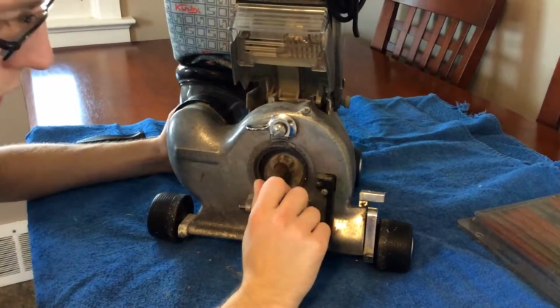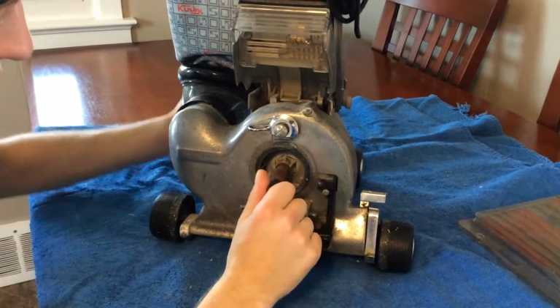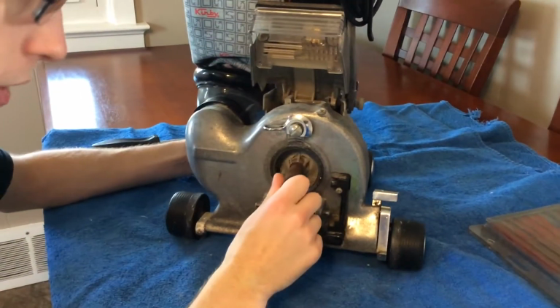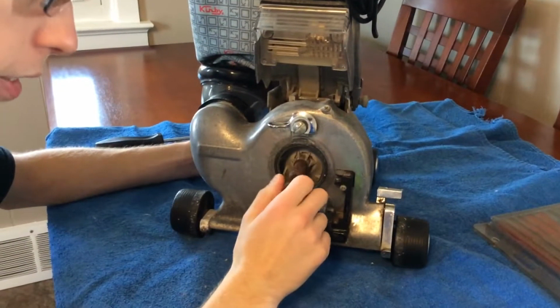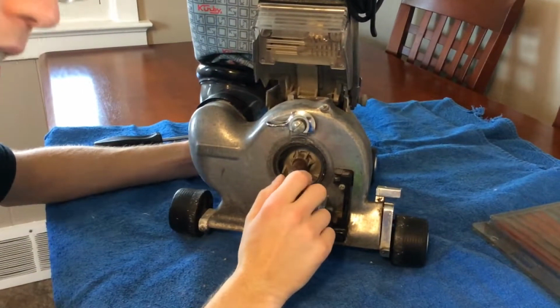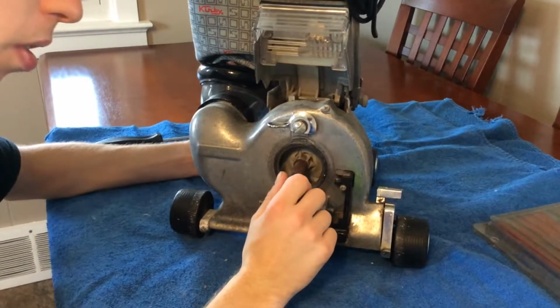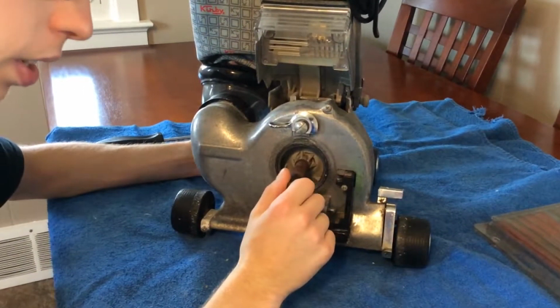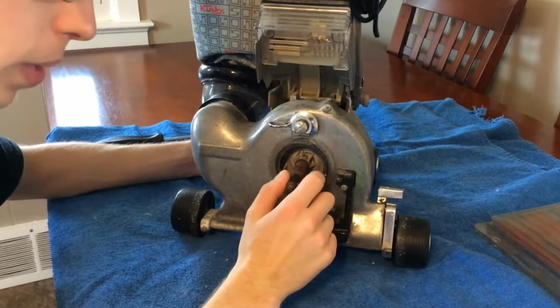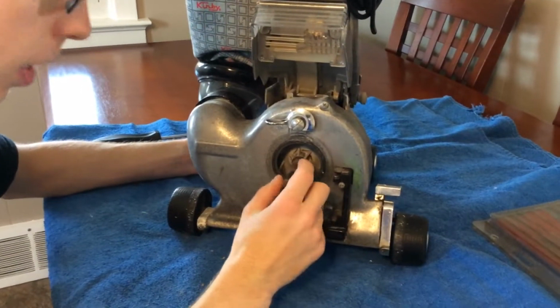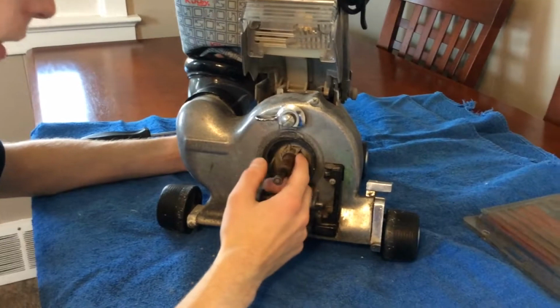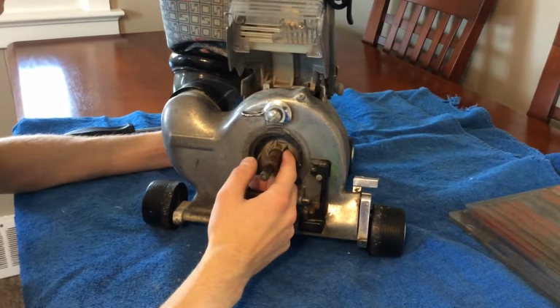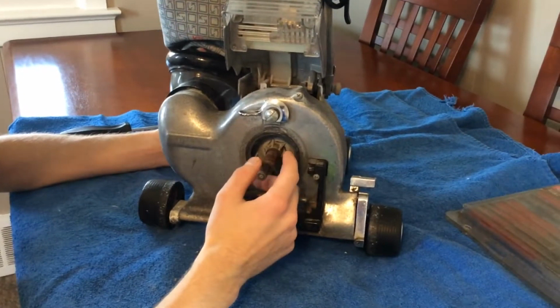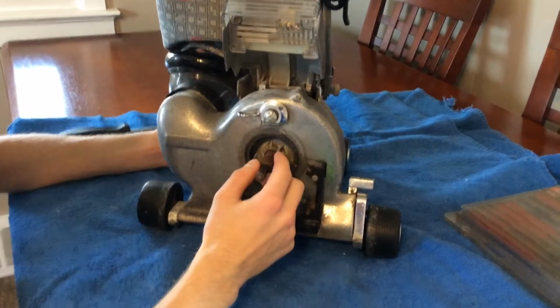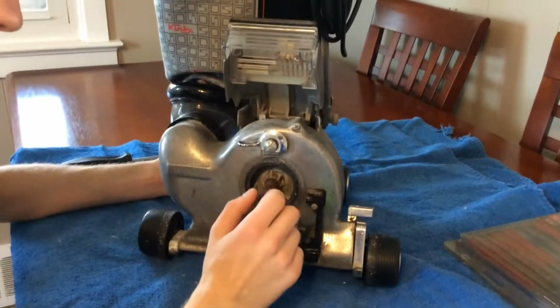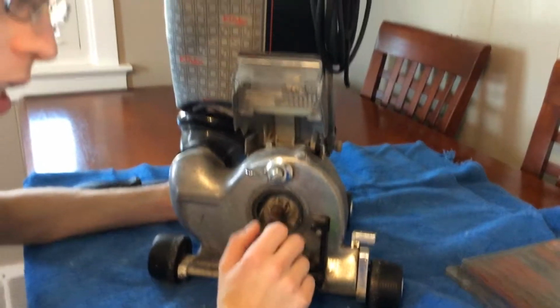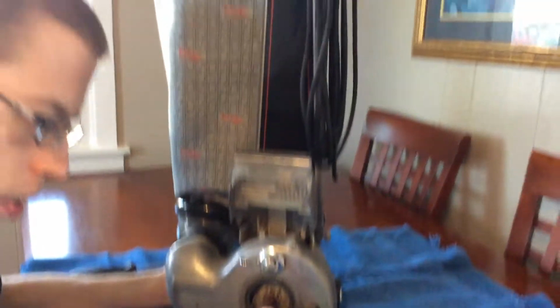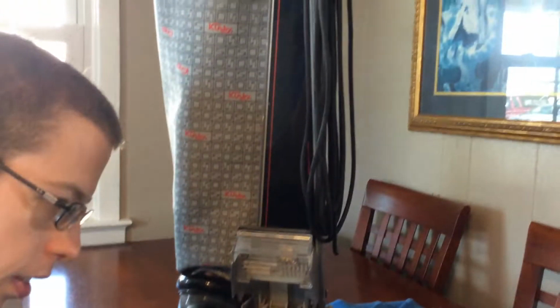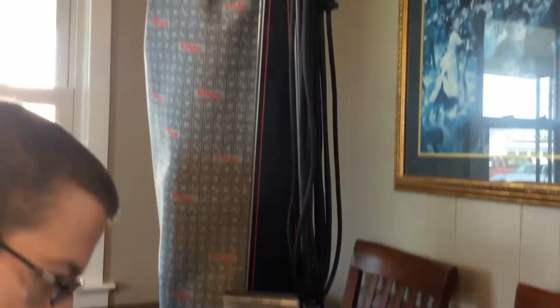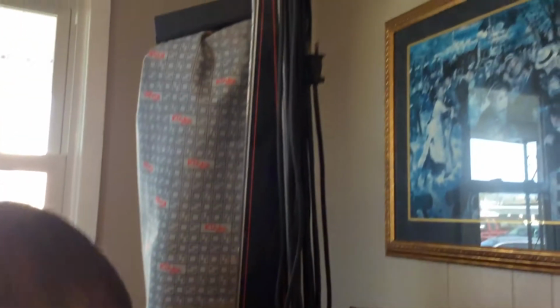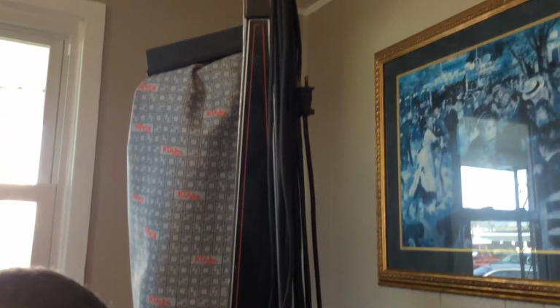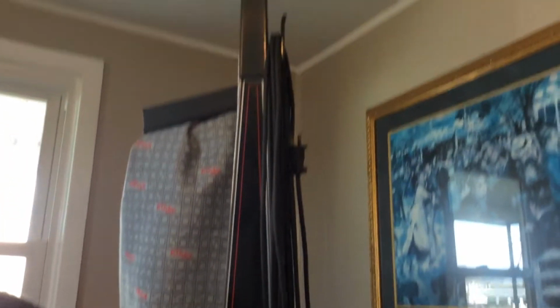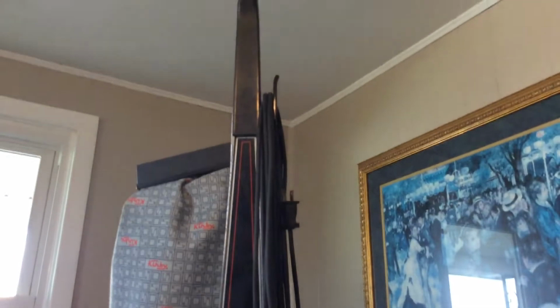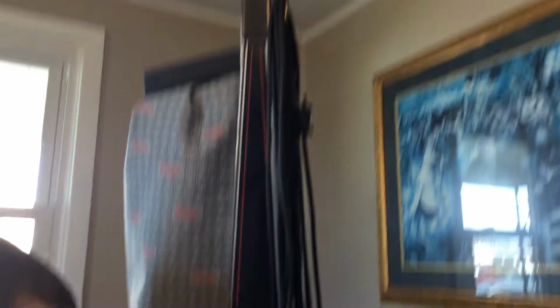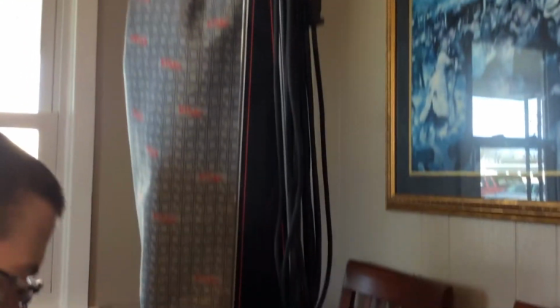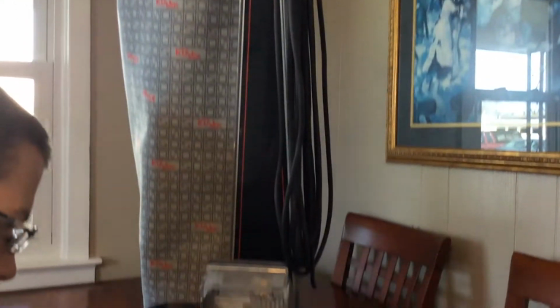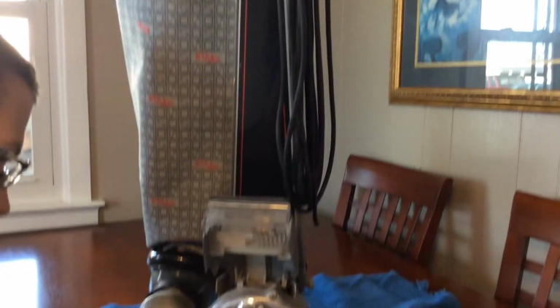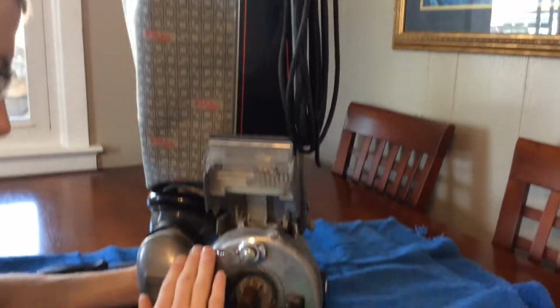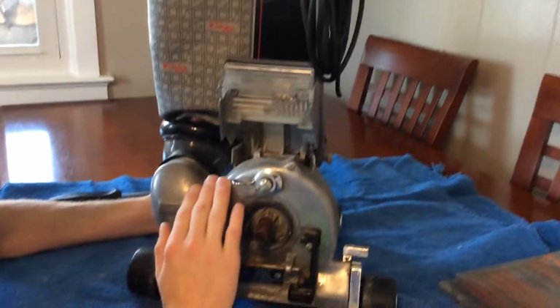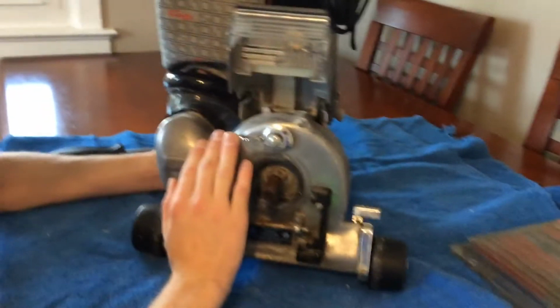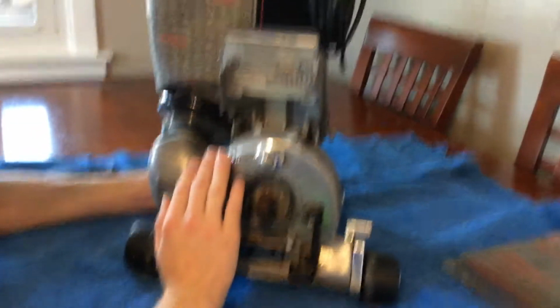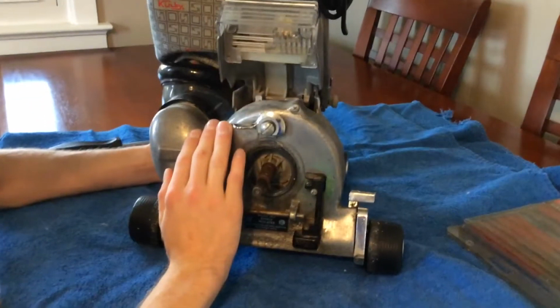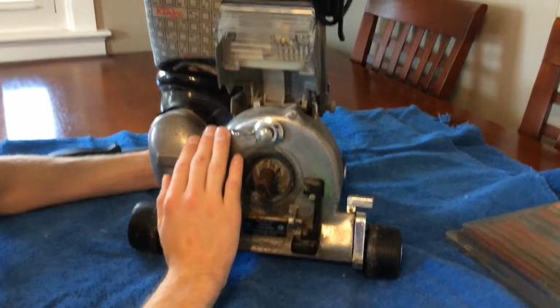I'm going to show you how to take the fan case part on a Kirby. This is a Heritage II Legend, a pre-tech drive Kirby. This is one that was manufactured in 1988.